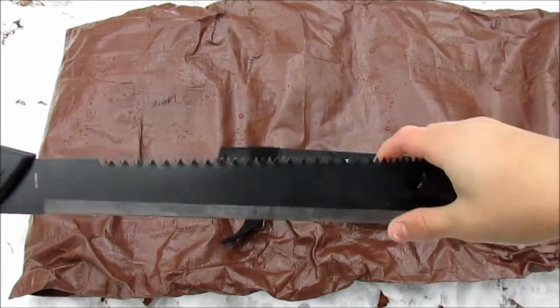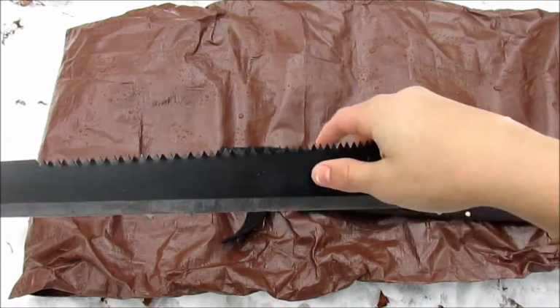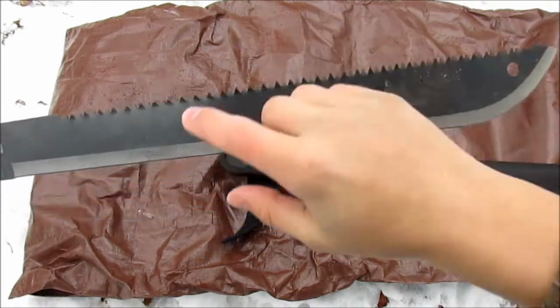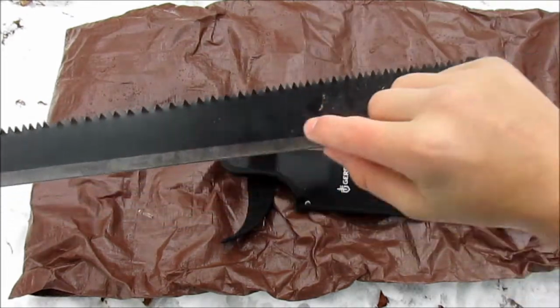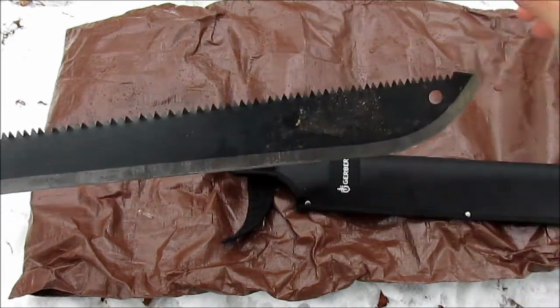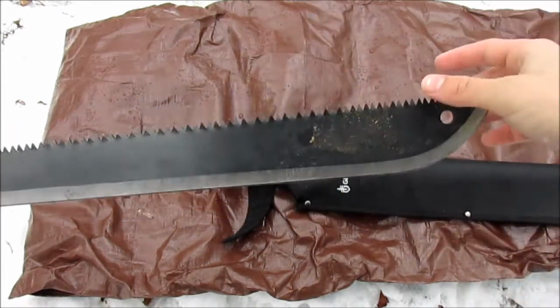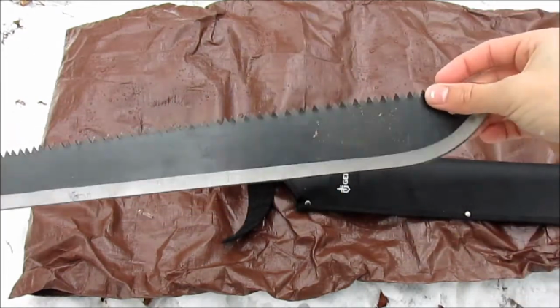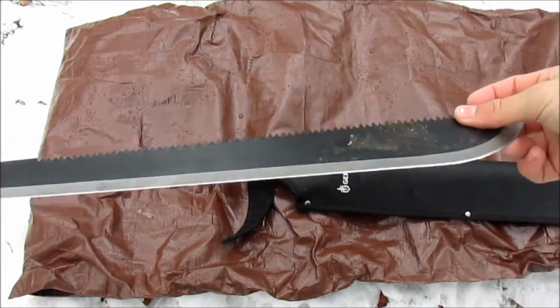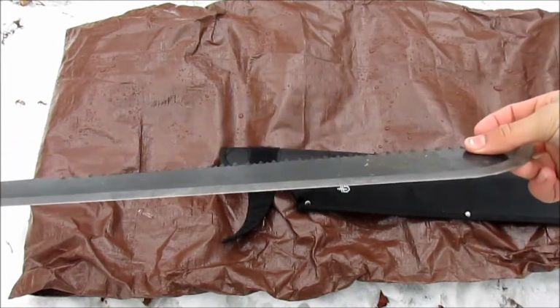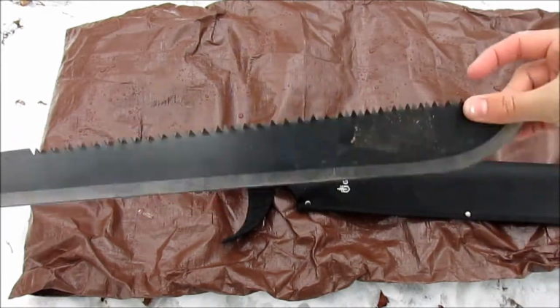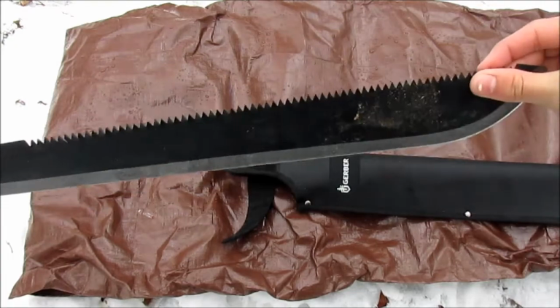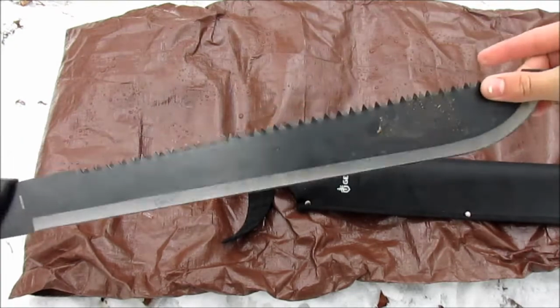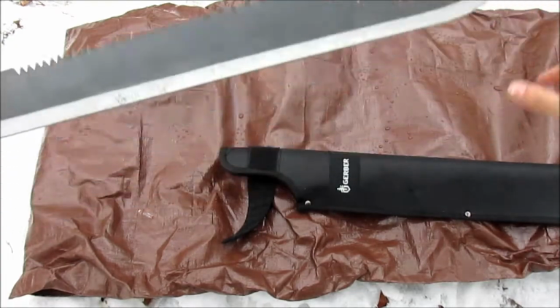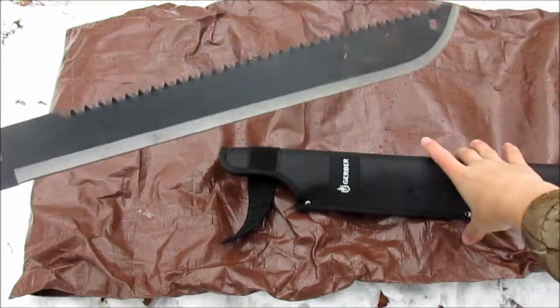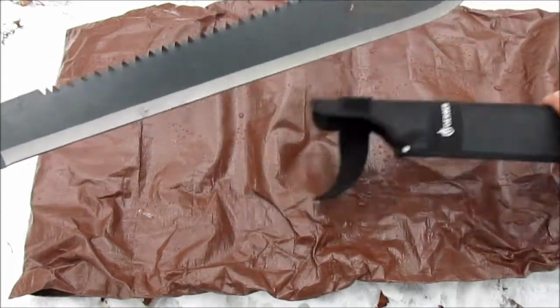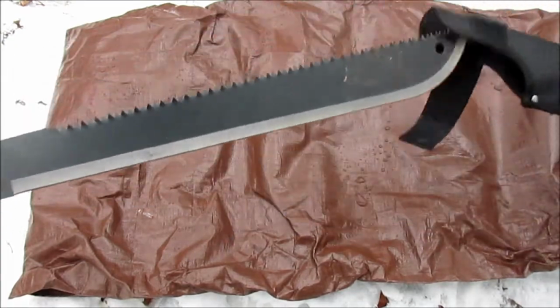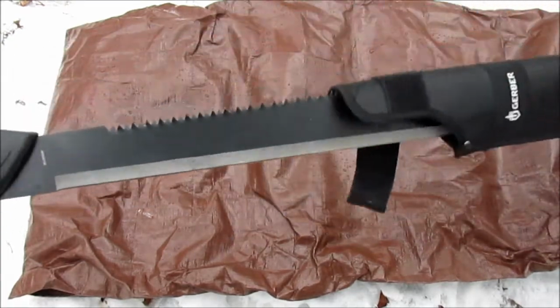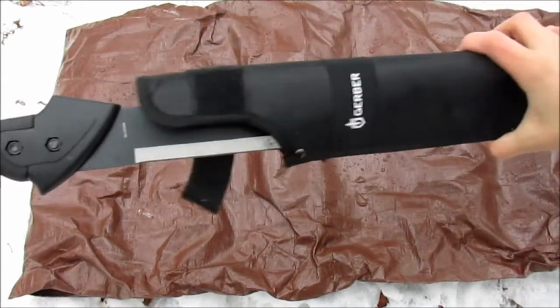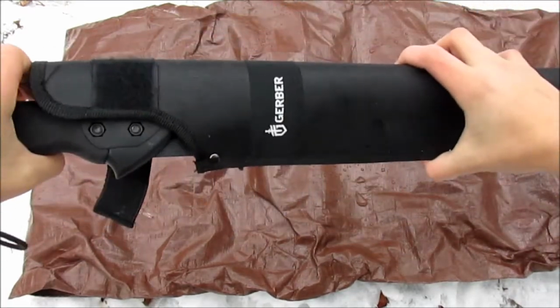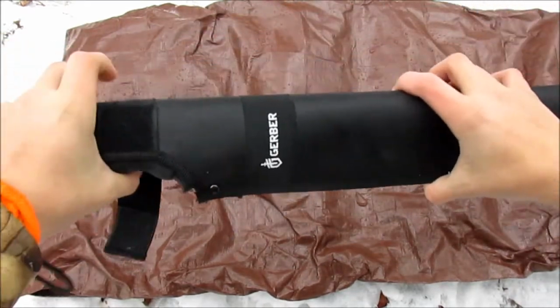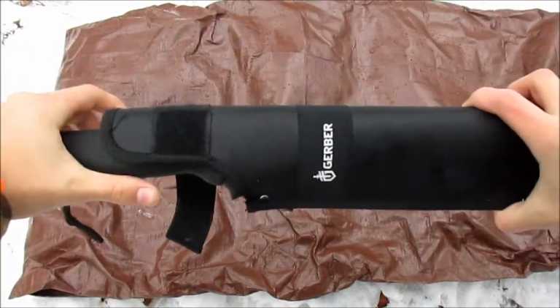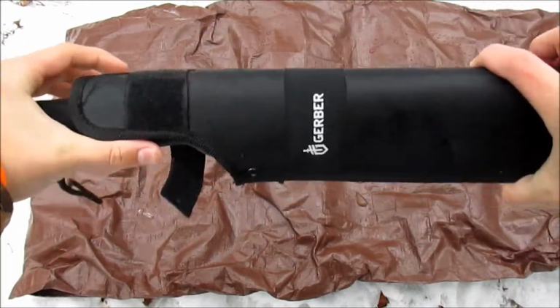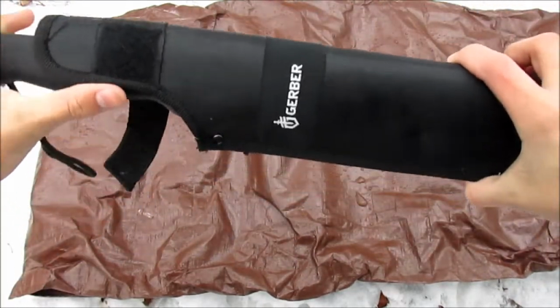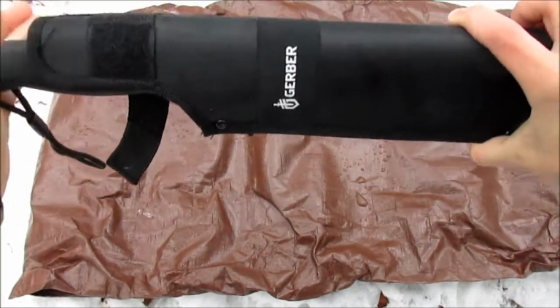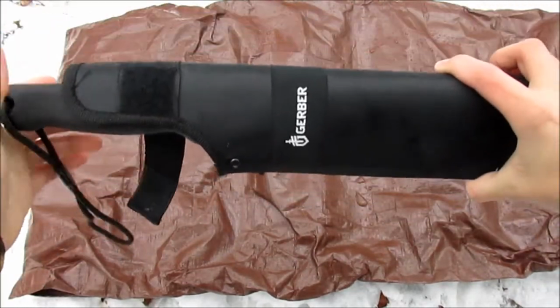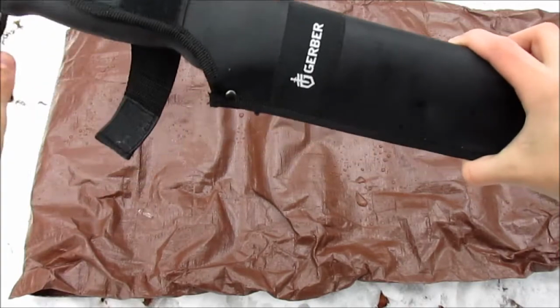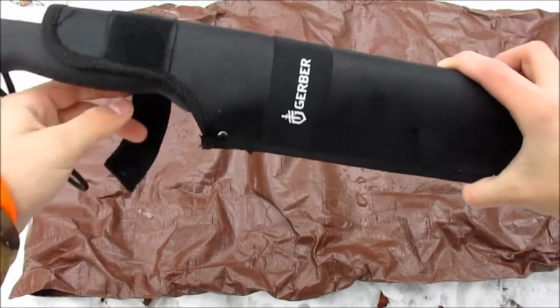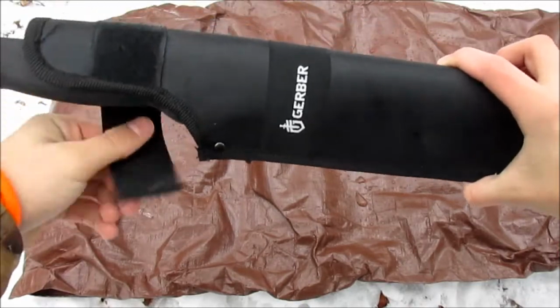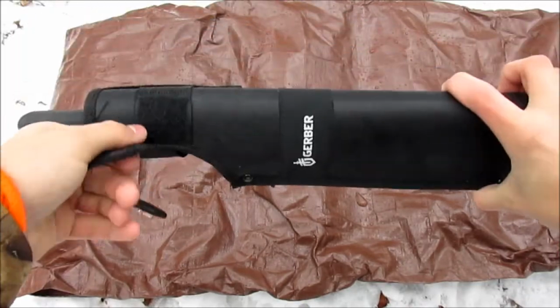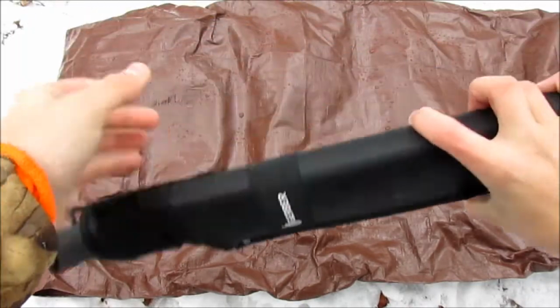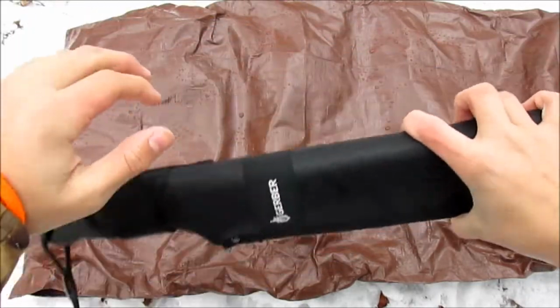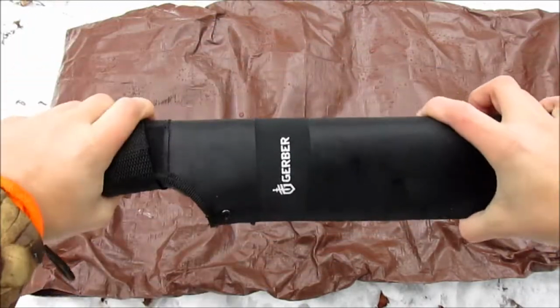It has a nice long edge and takes pretty good chunks out of vines and thorn bushes and things like that. So I really enjoy this and it comes in handy.